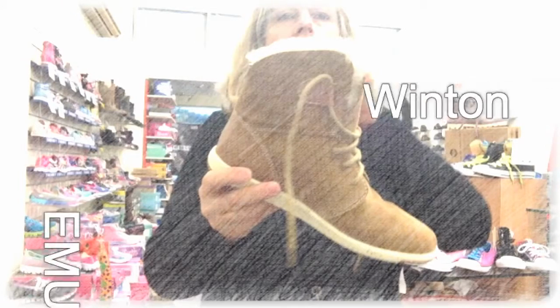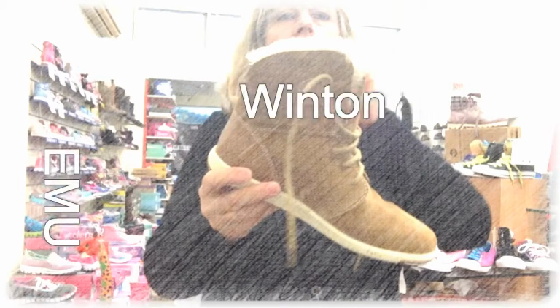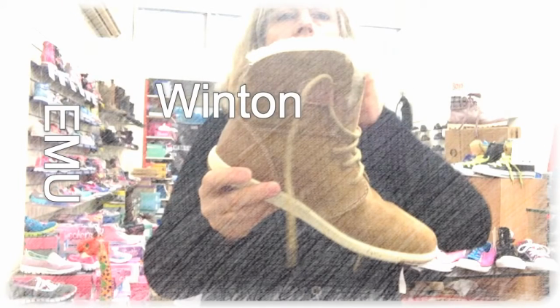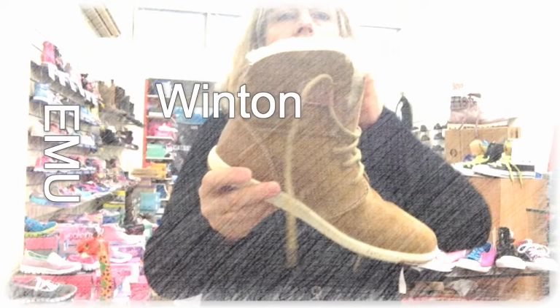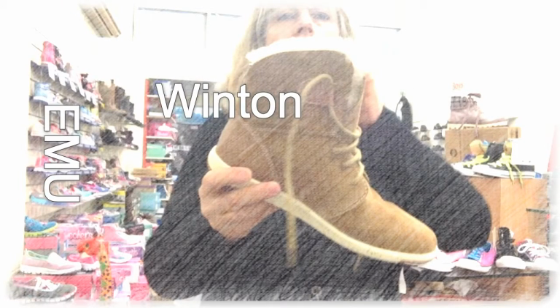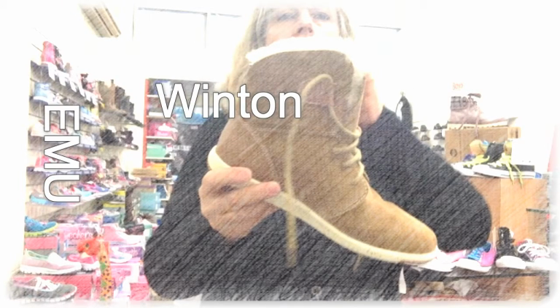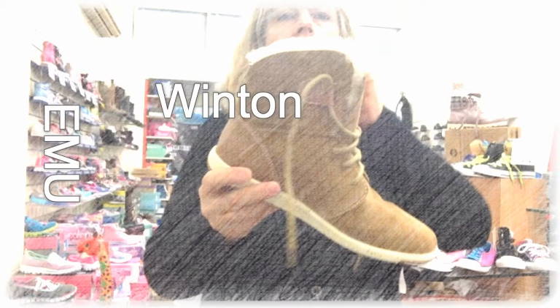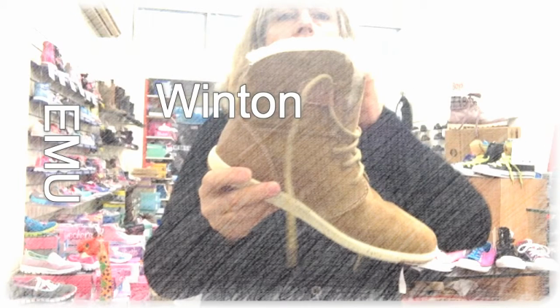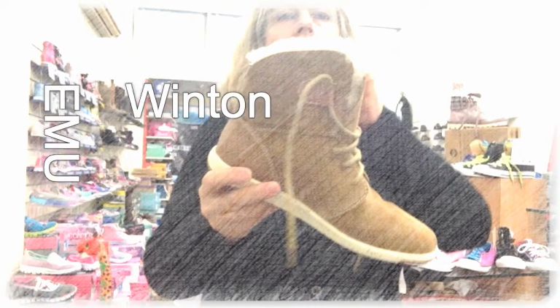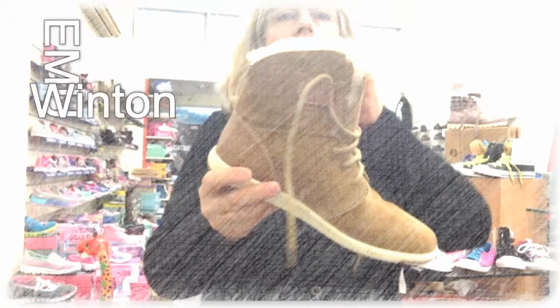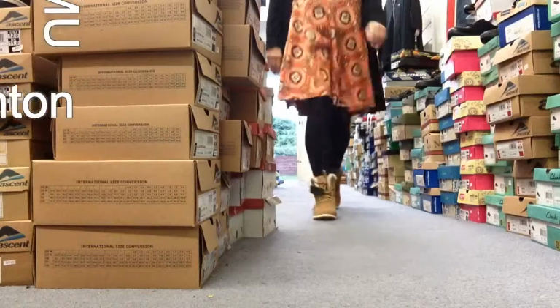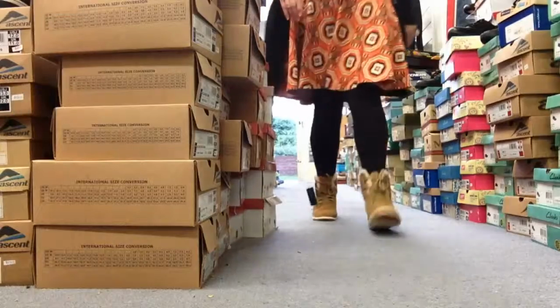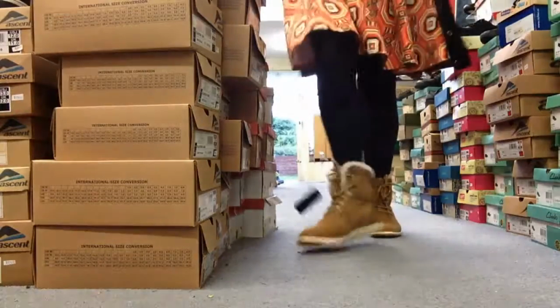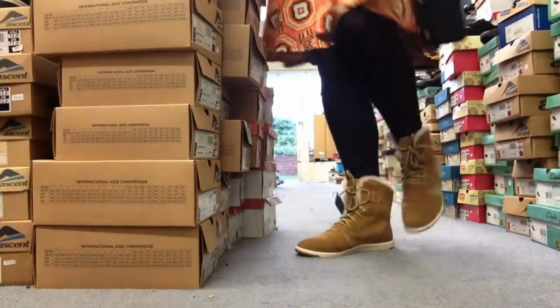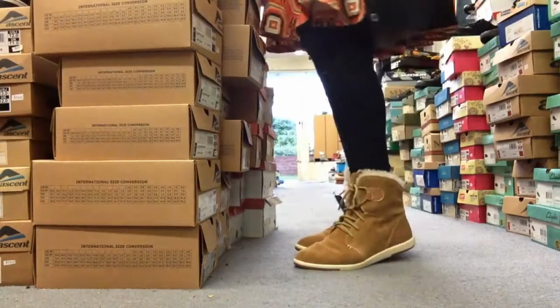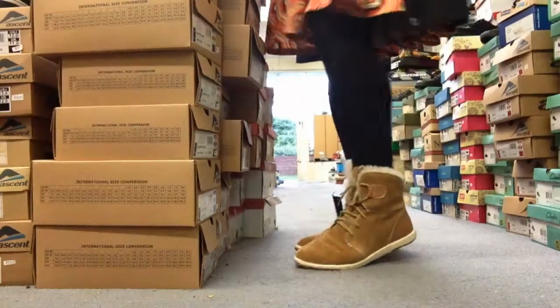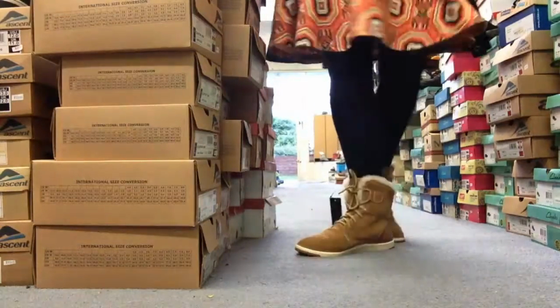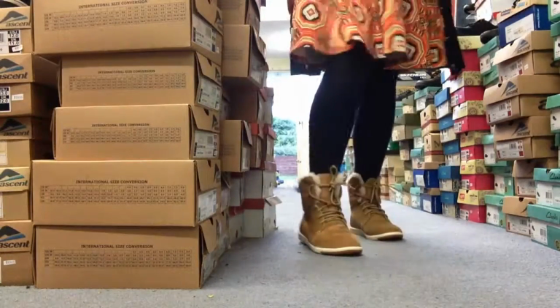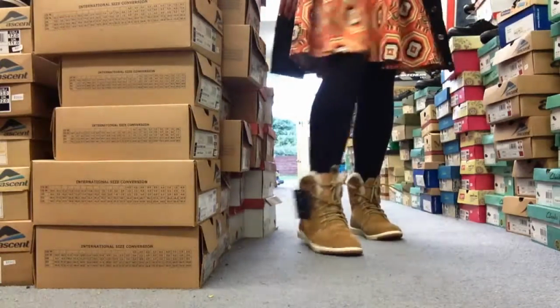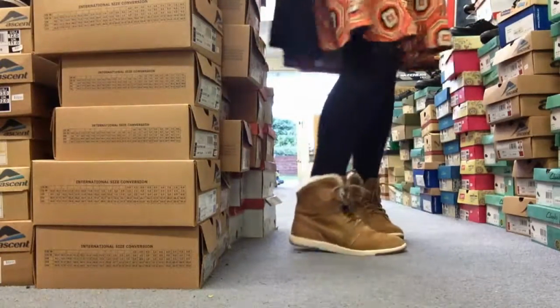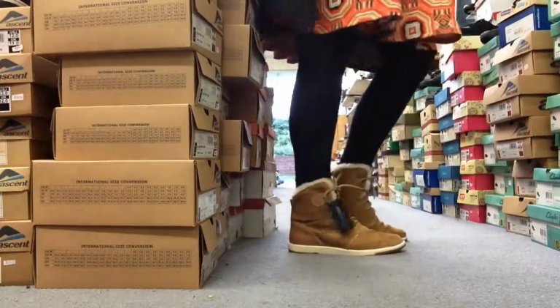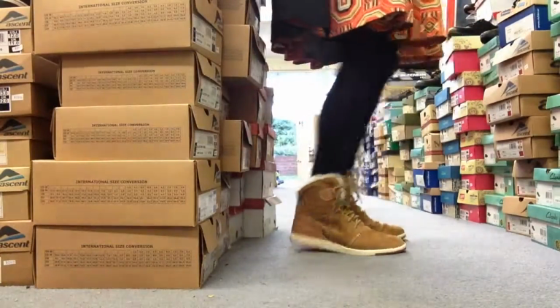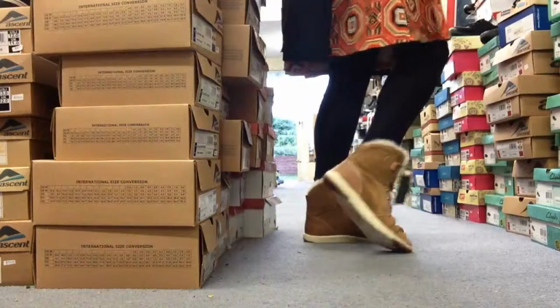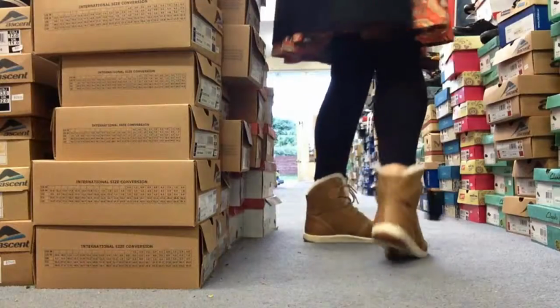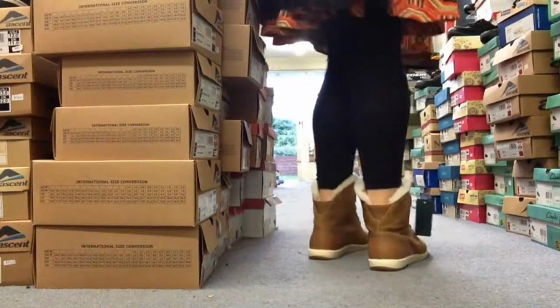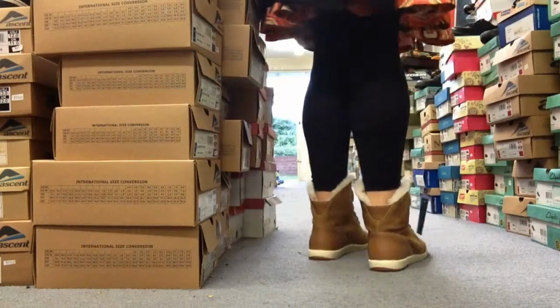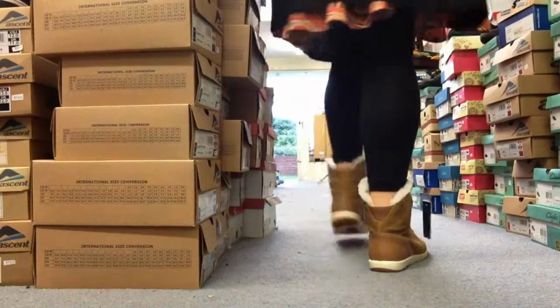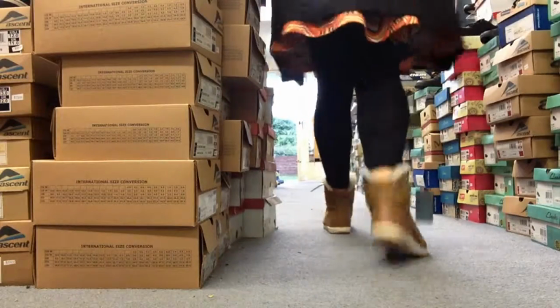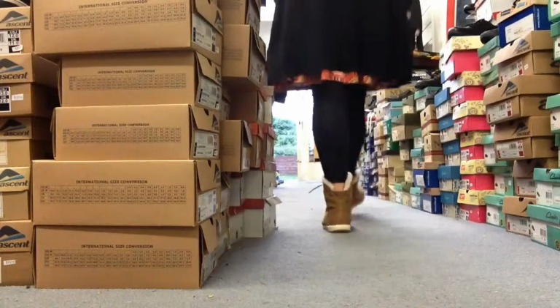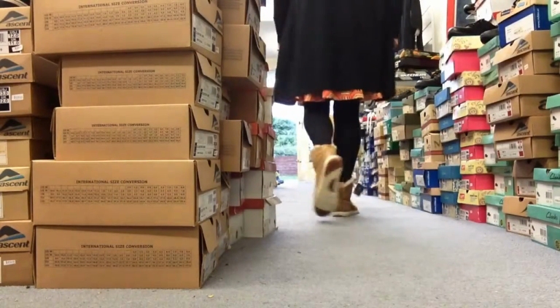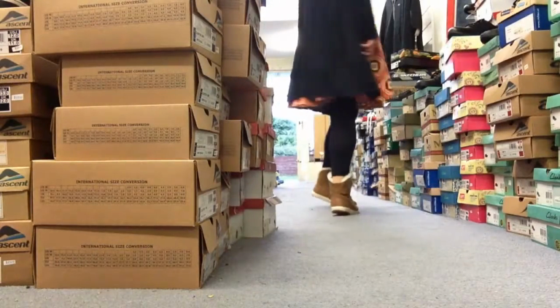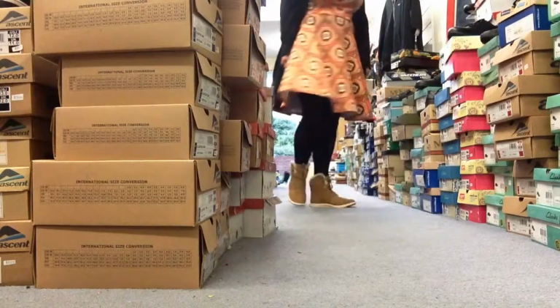Hi, Amanda here from Foot Forward Shoes. I just wanted to give you a little rundown on the Emu boot called a Winton. Now this is a lovely, lightweight, flexible sole boot. It's got a little bit of a finer look — it's really cool.